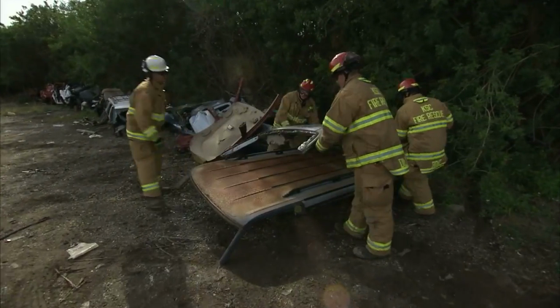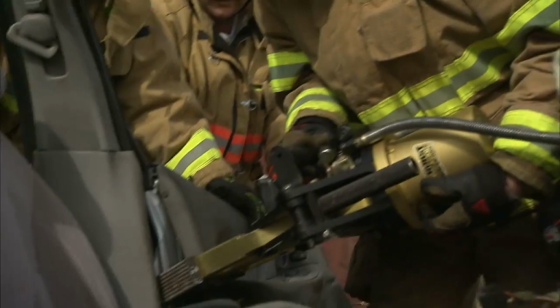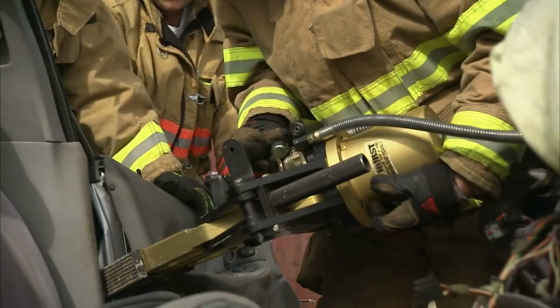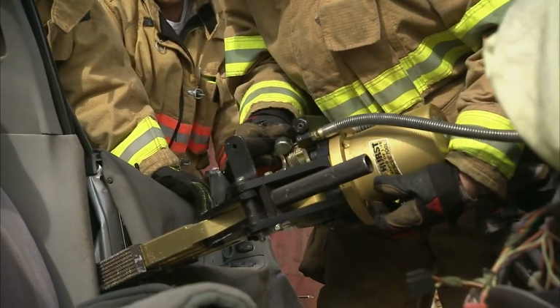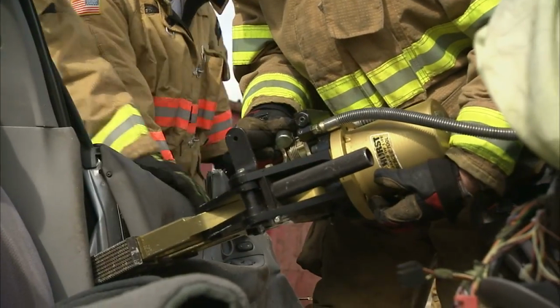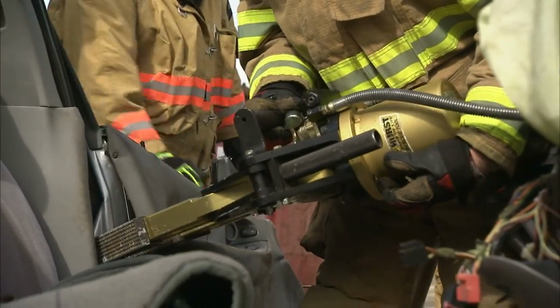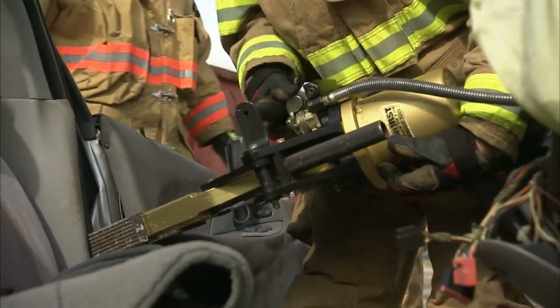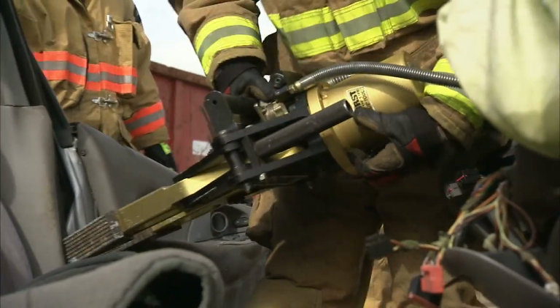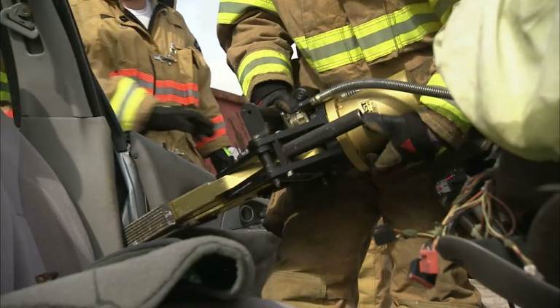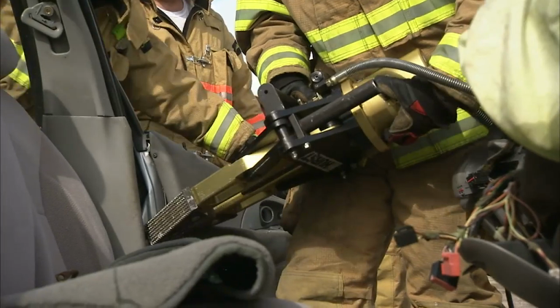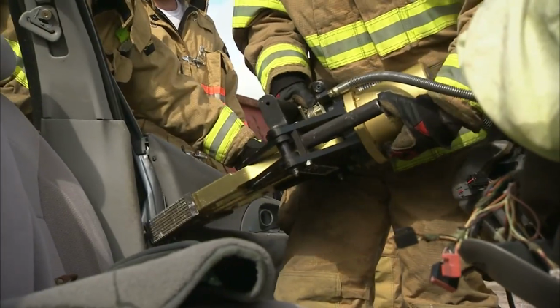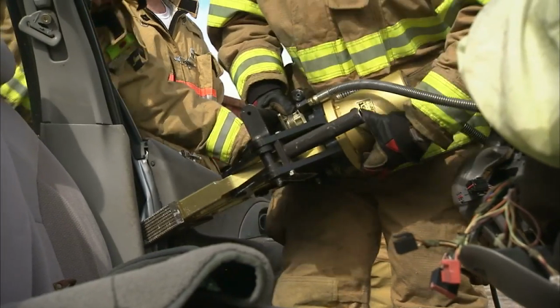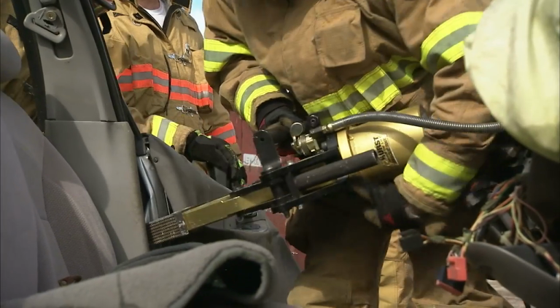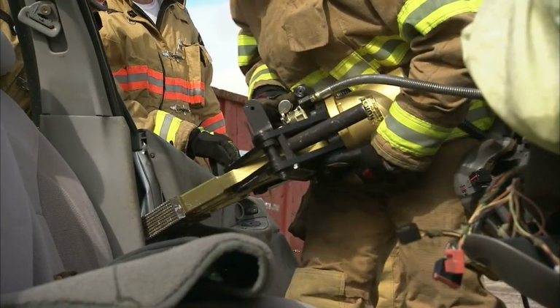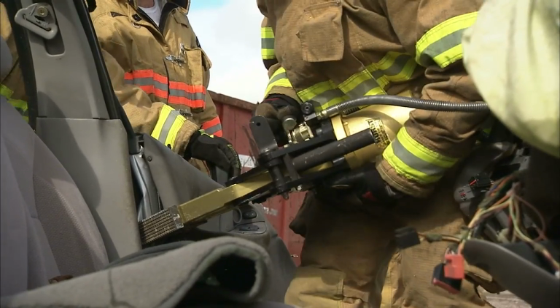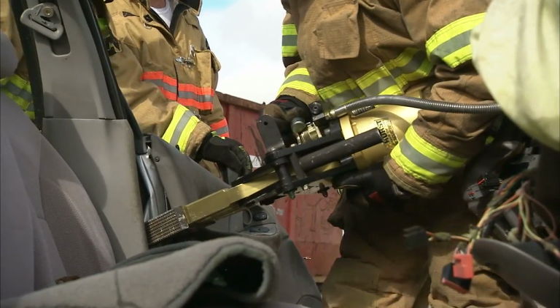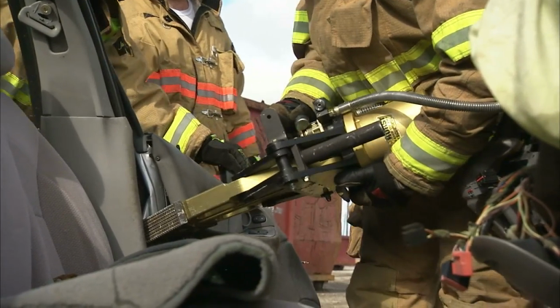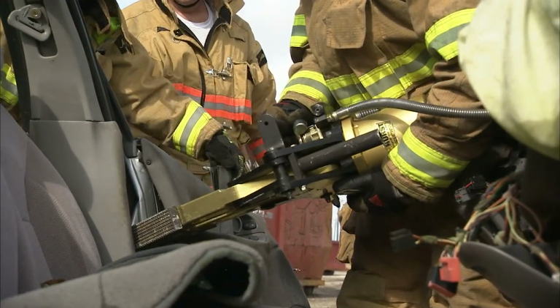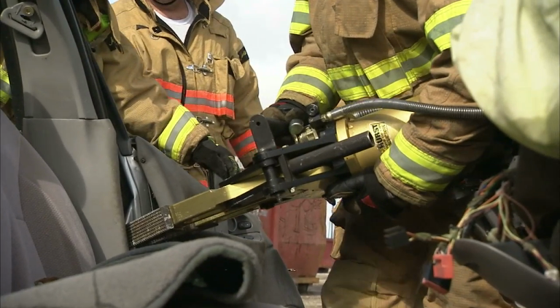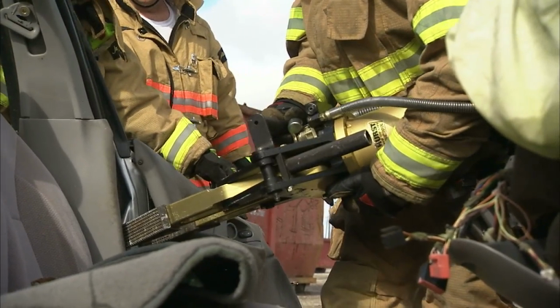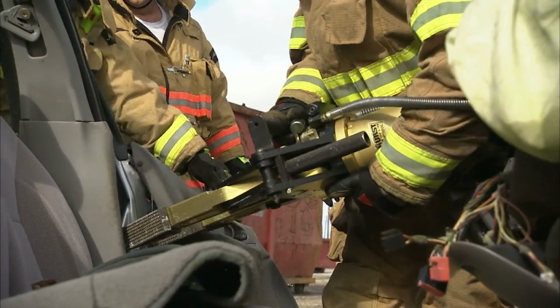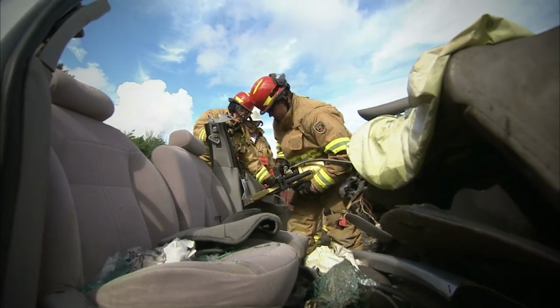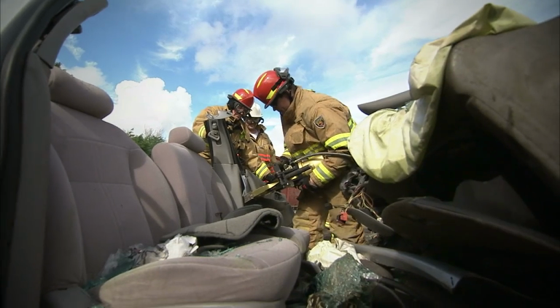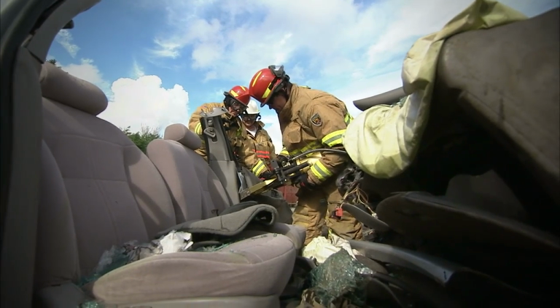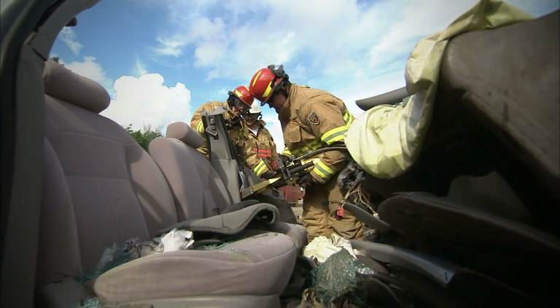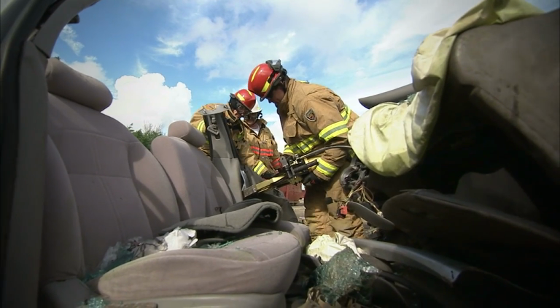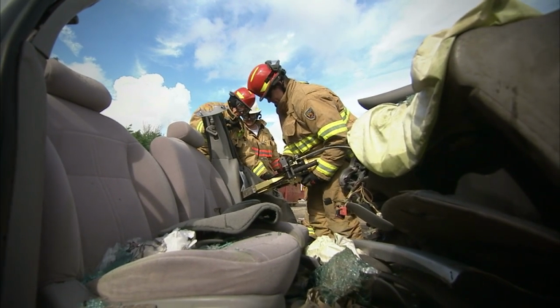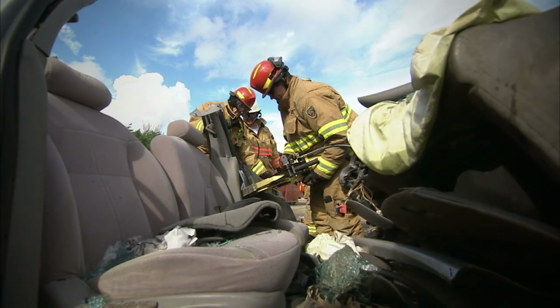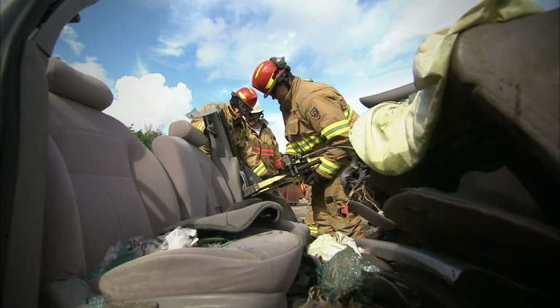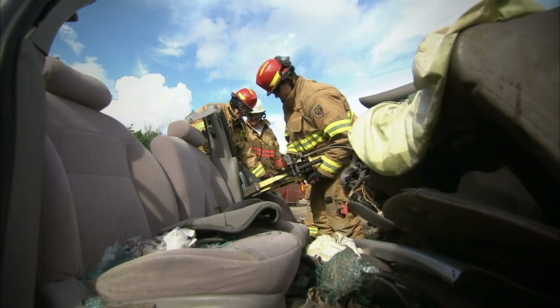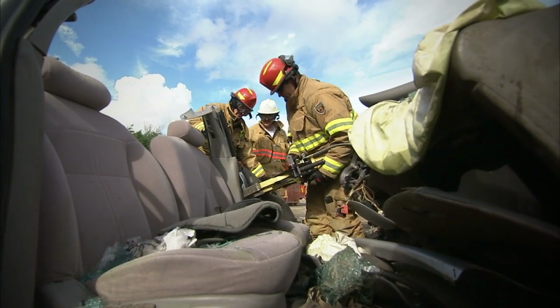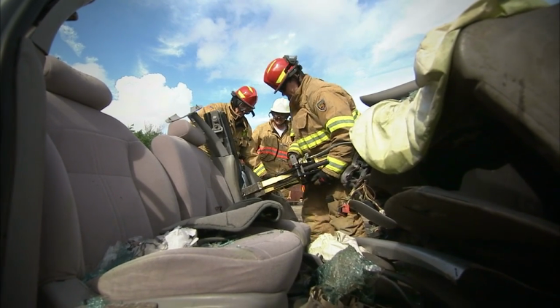The Jaws of Life are a hydraulic spreading tool that we have available to us. What you see here is them actually spreading the door and separating it from the door frame of the car so that they can access the patient.